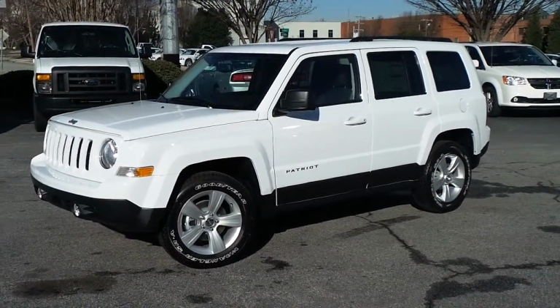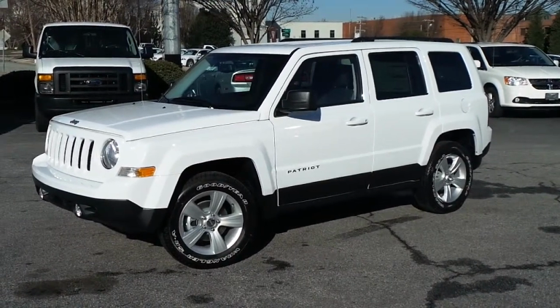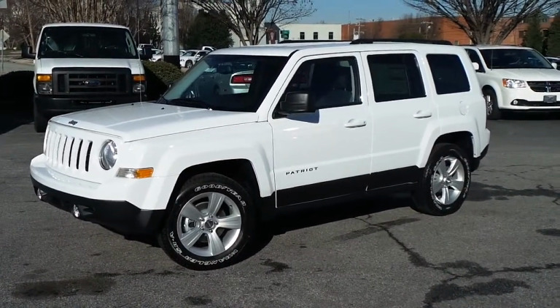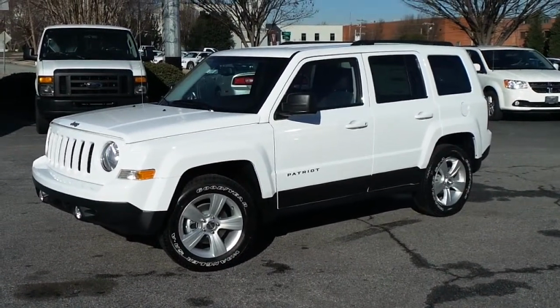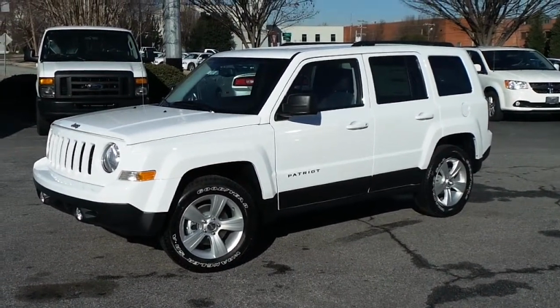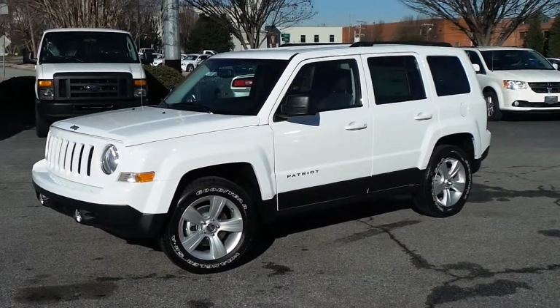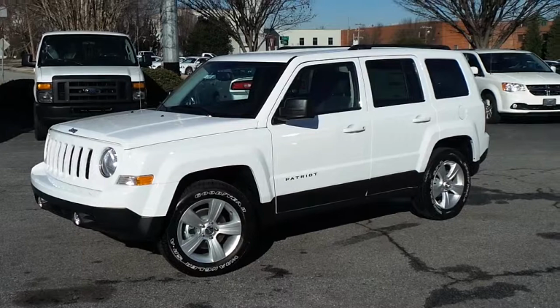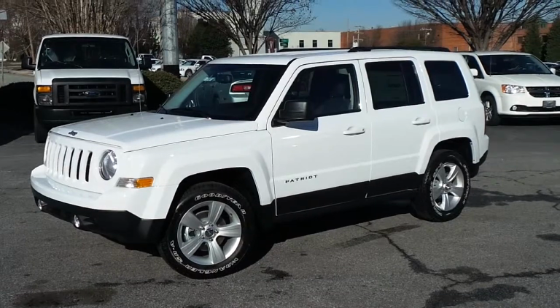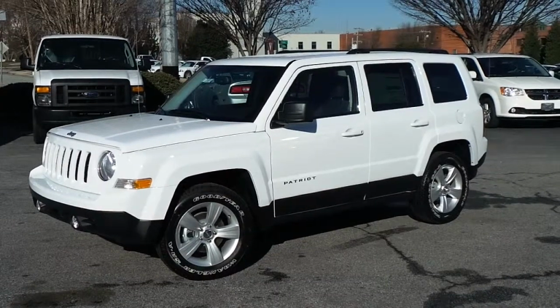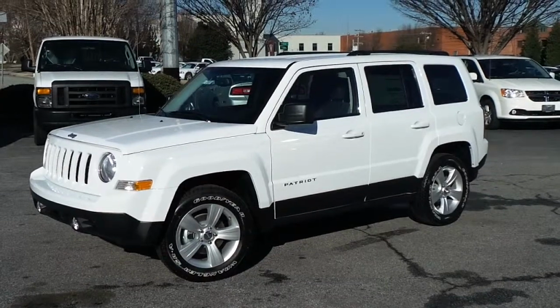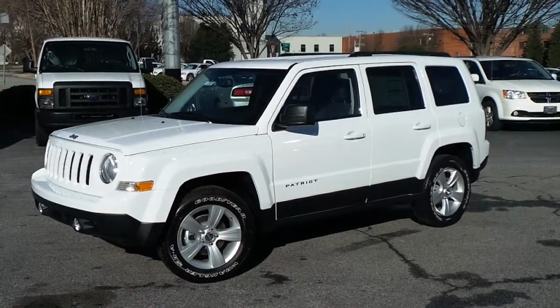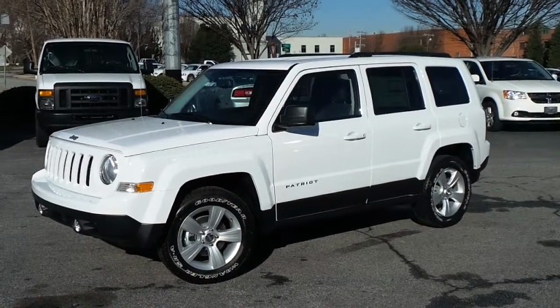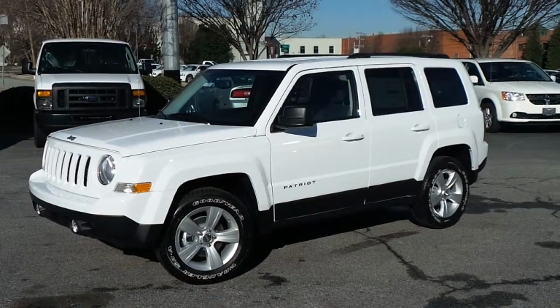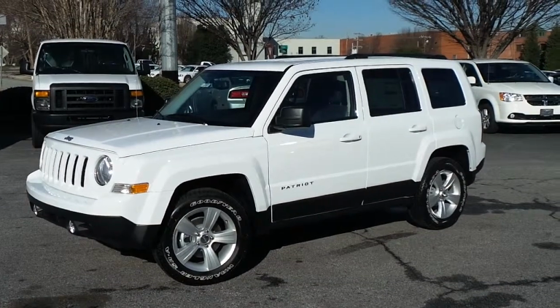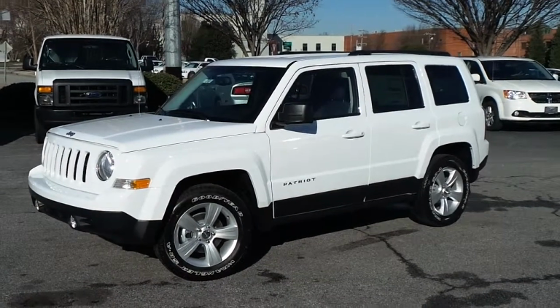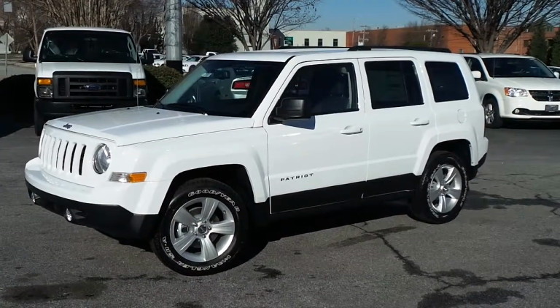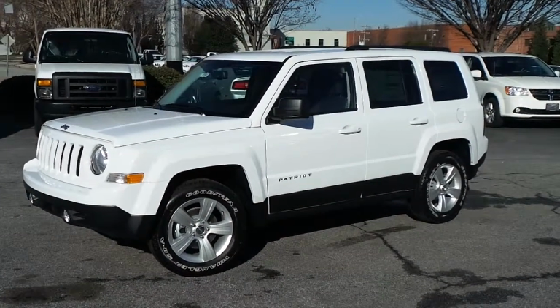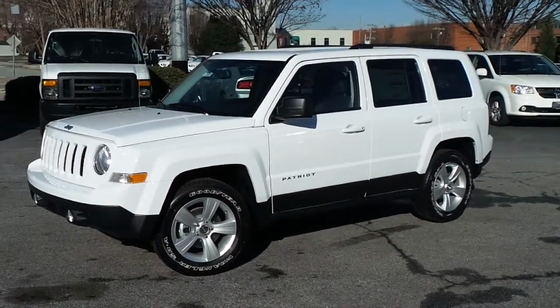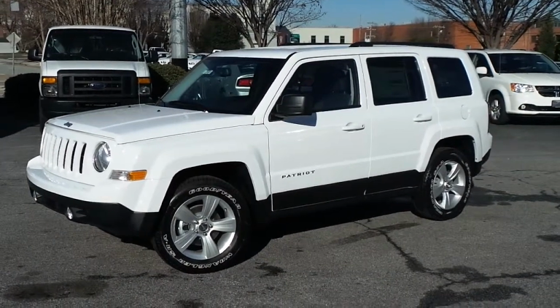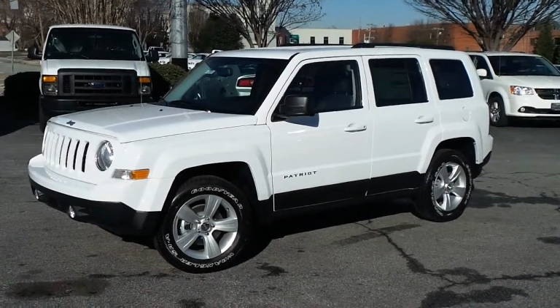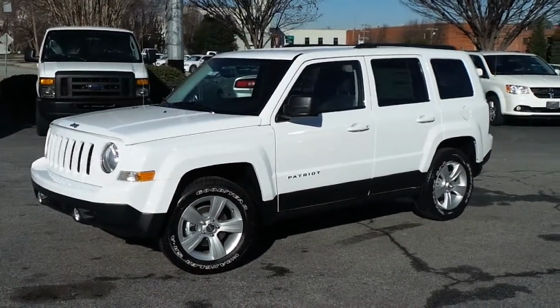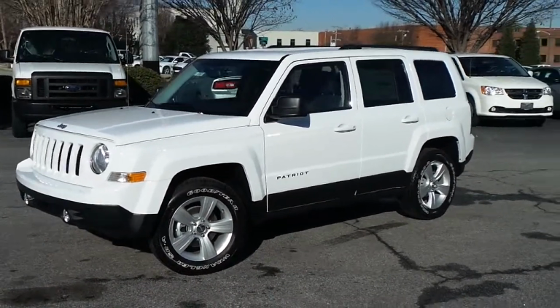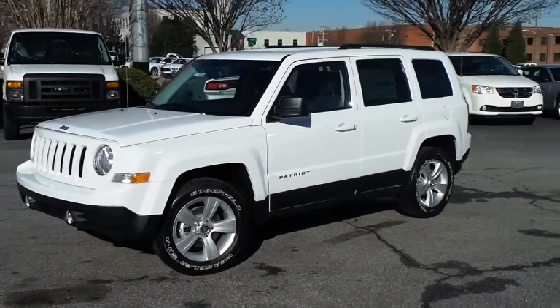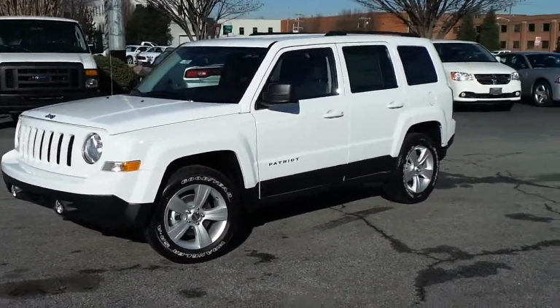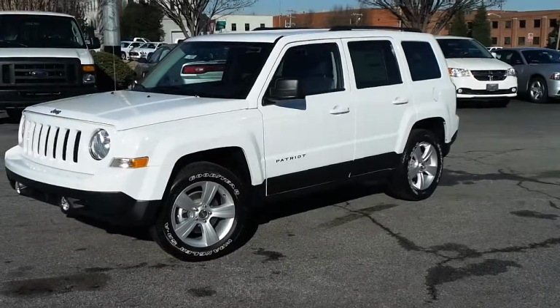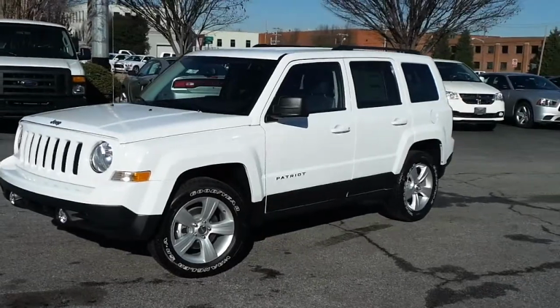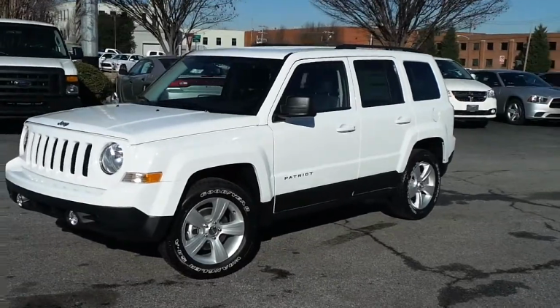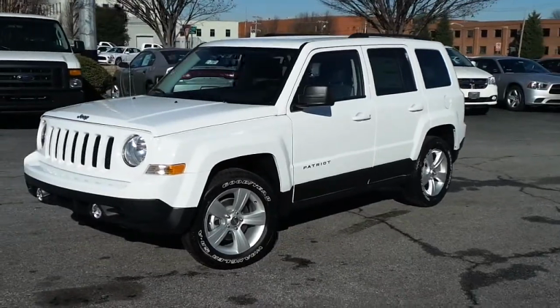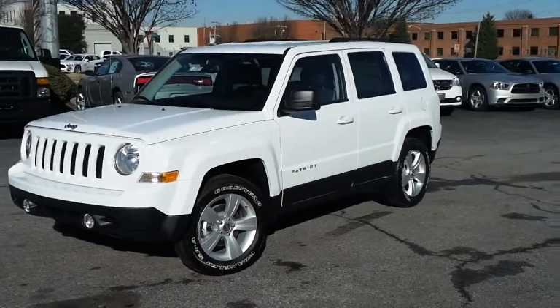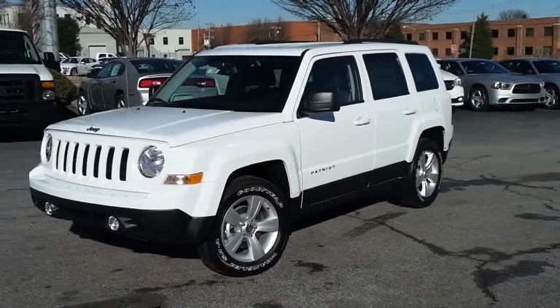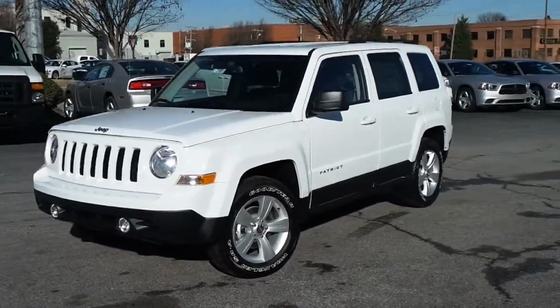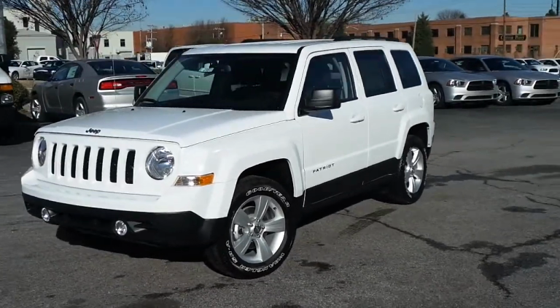Introducing this all new 2014 Jeep Patriot Sport 4x4 — alloy wheels, fog lamps.